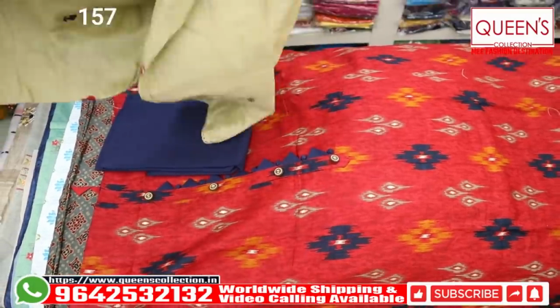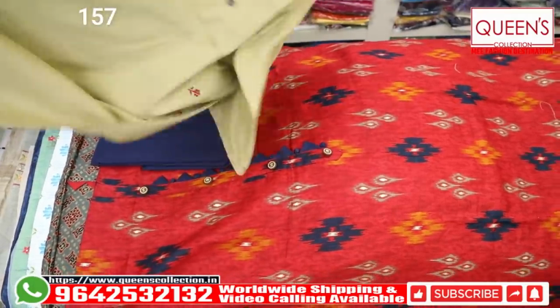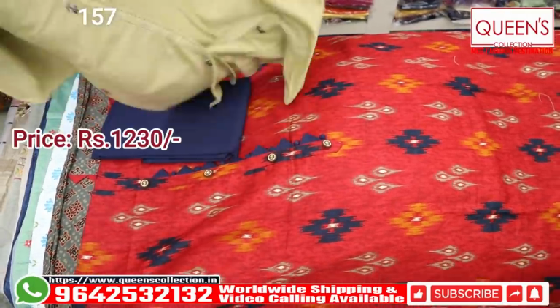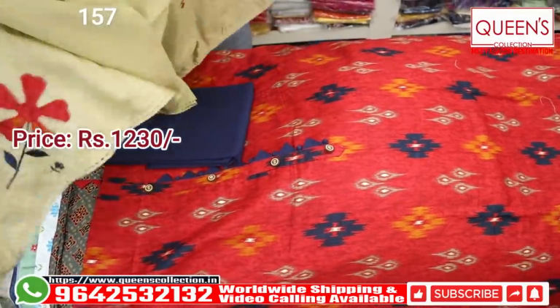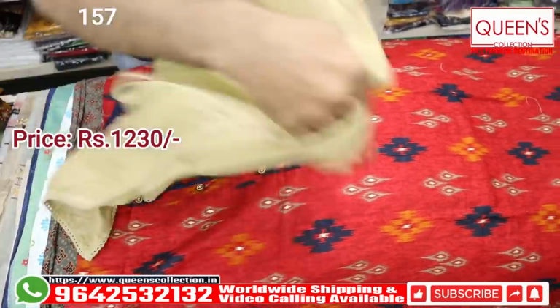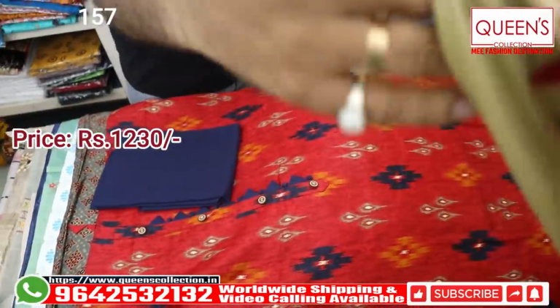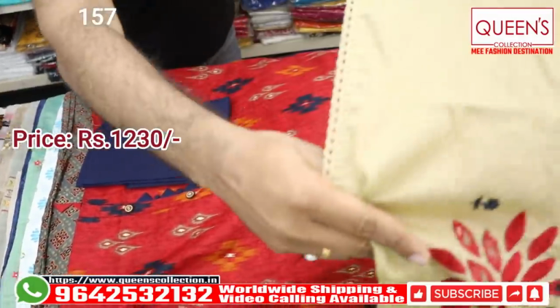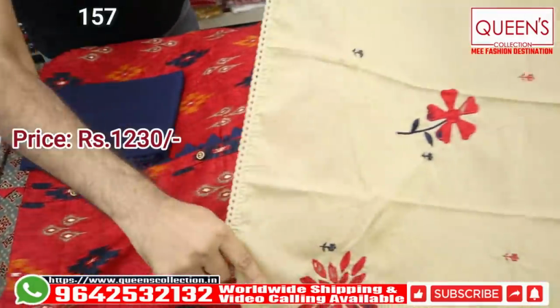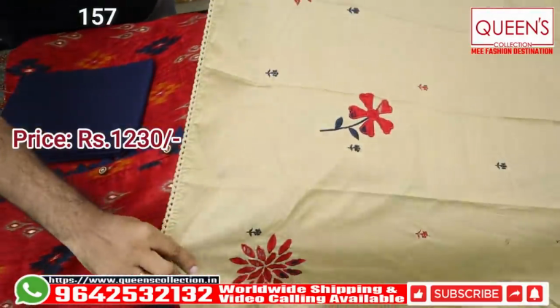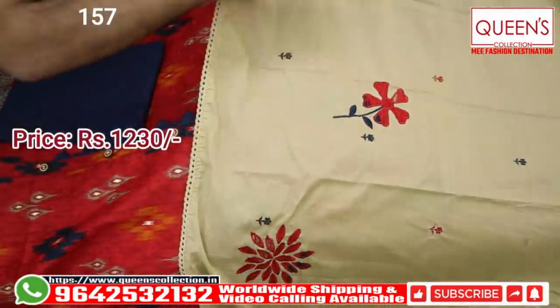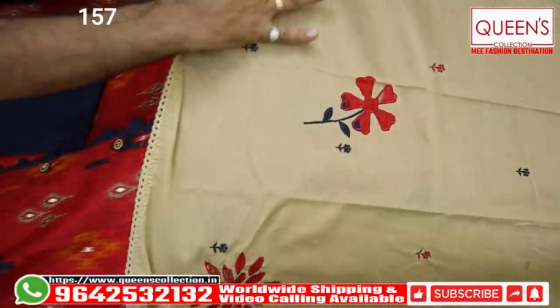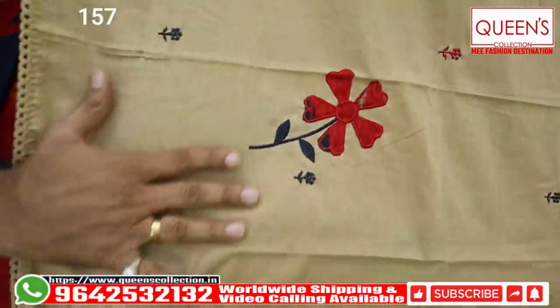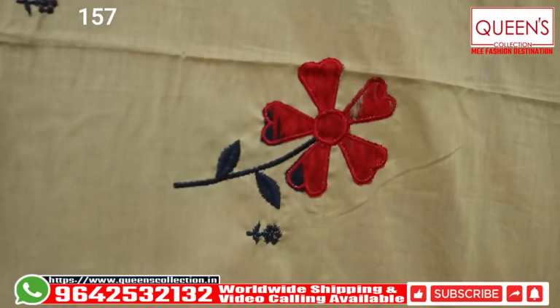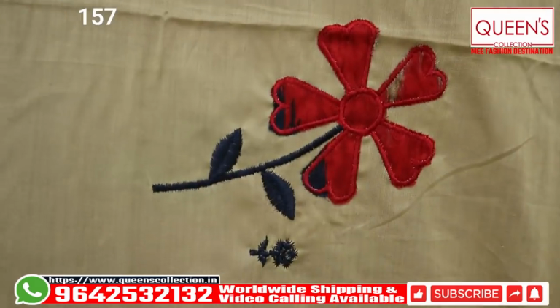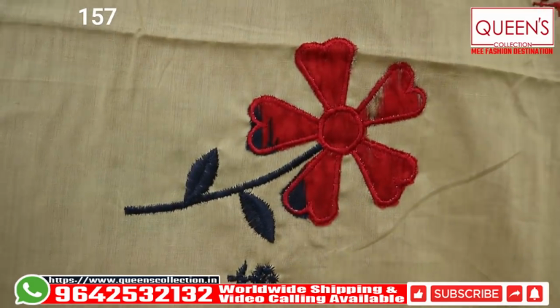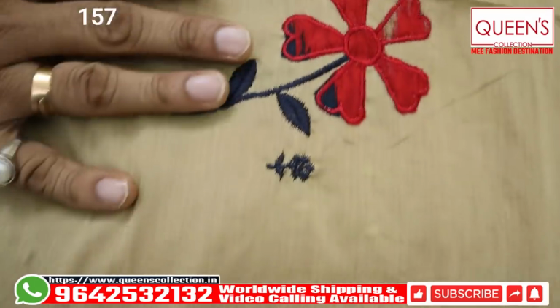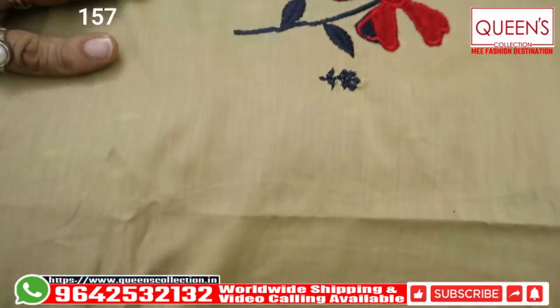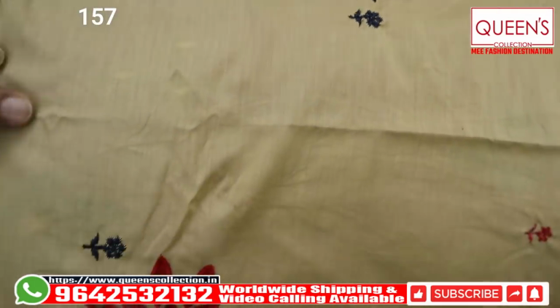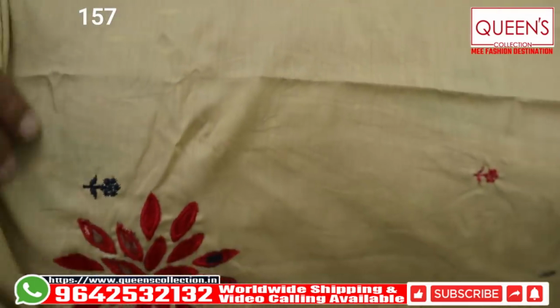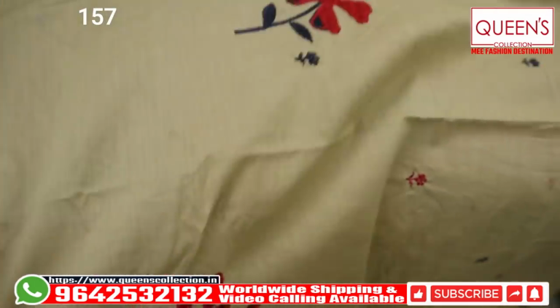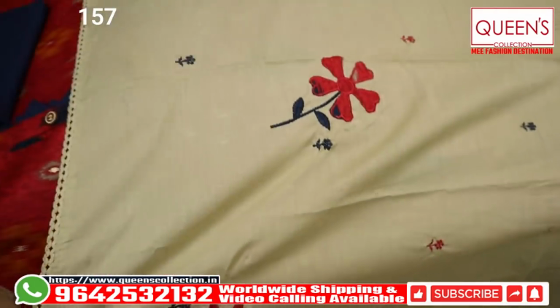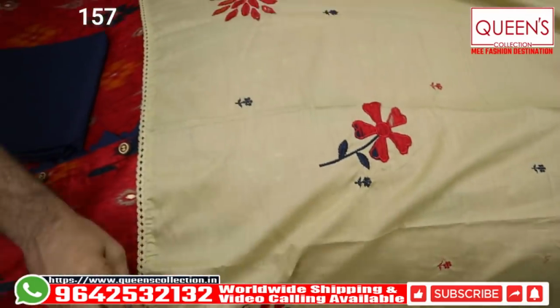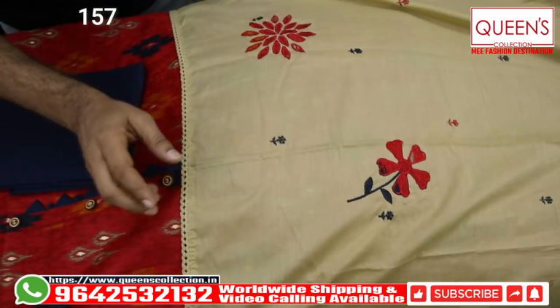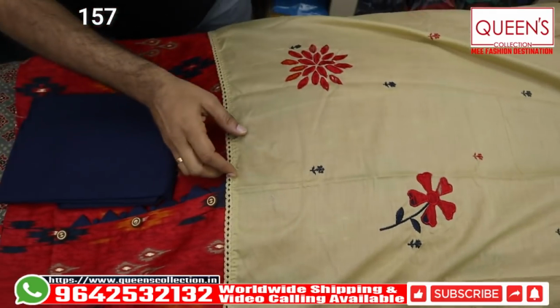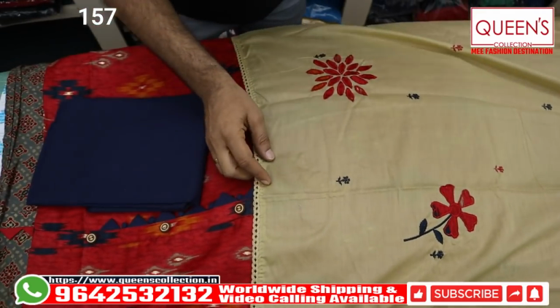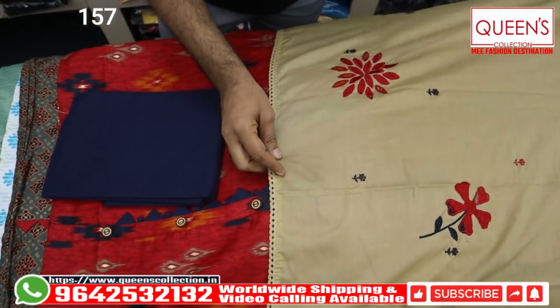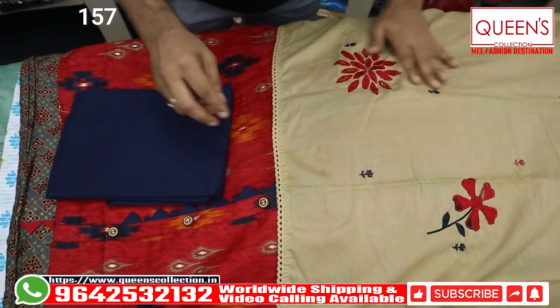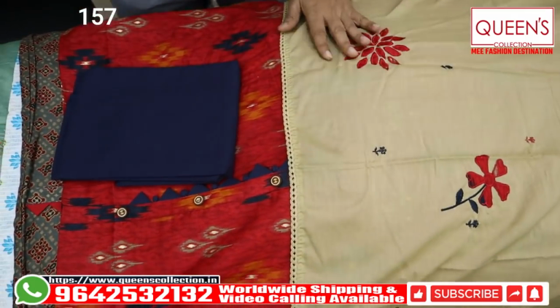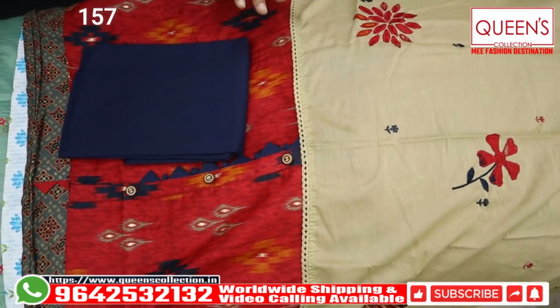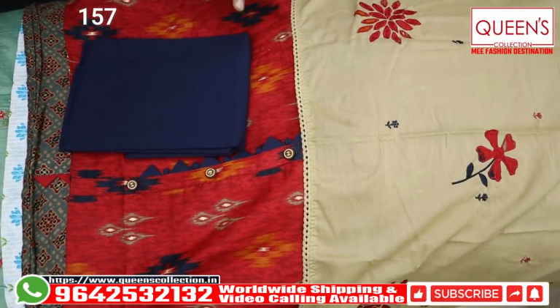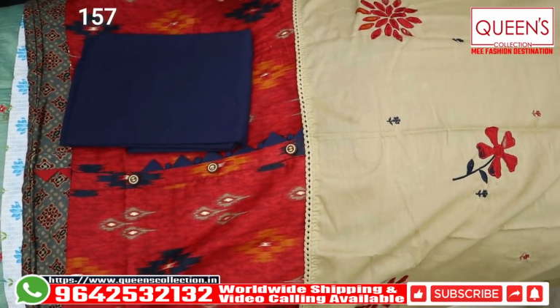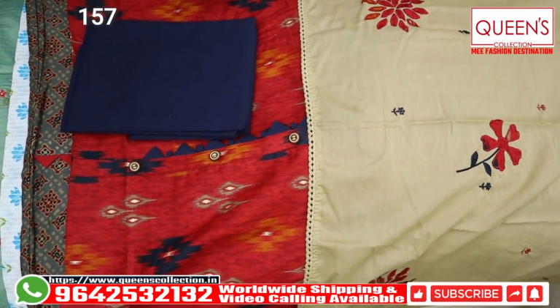You can see it with embroidery. Beautiful applicator work done throughout the top. It is a nice flower design. In the 1230 range, it is an elegant variety. It is very very beautiful. Now, in this concept, you can see the next variety.